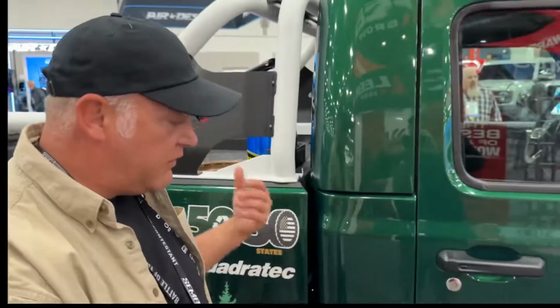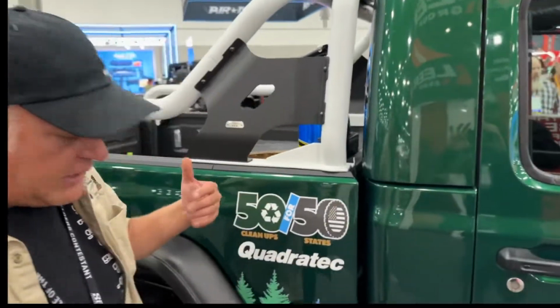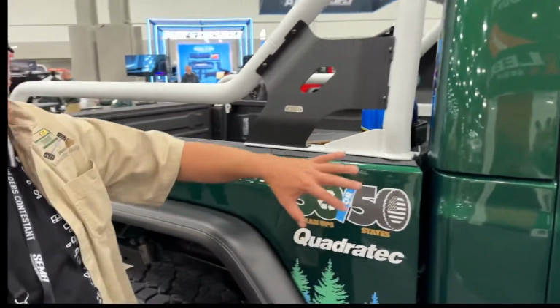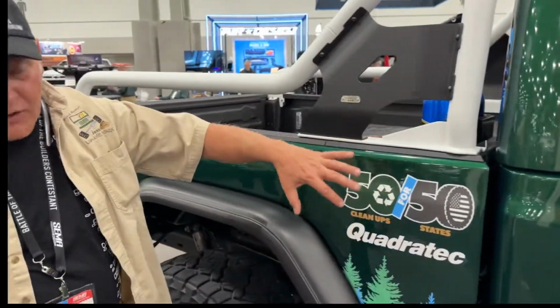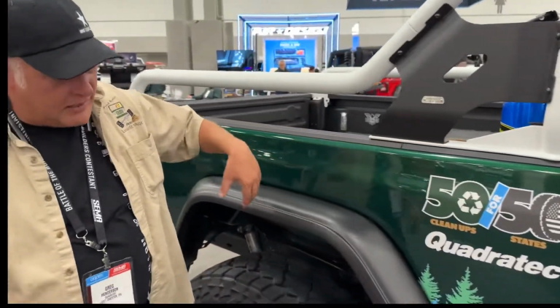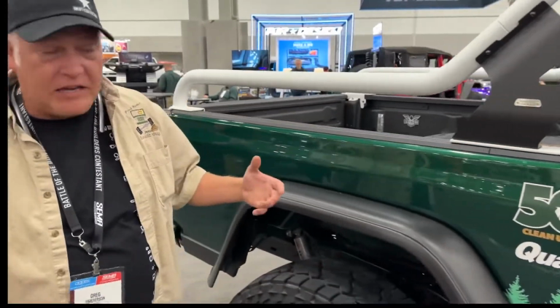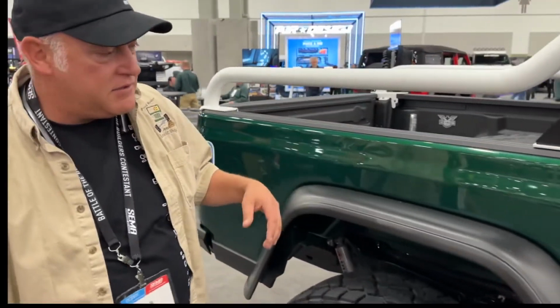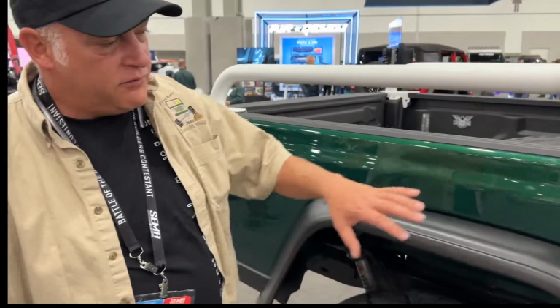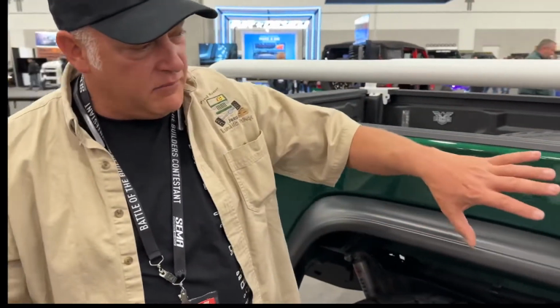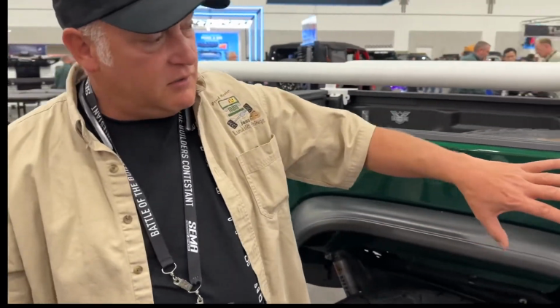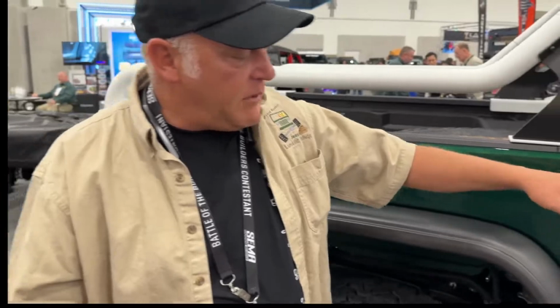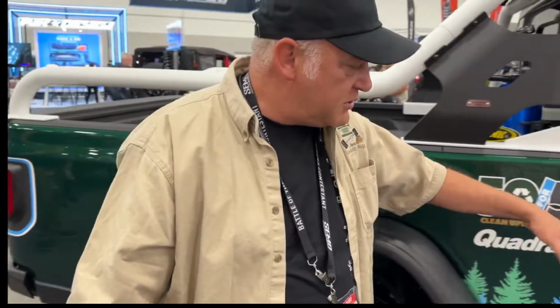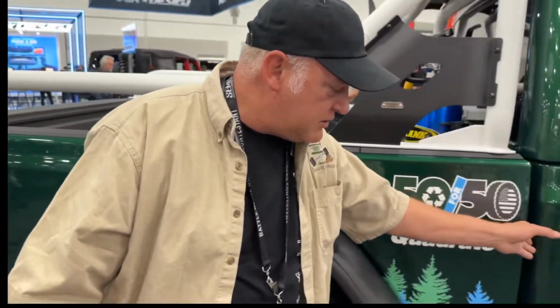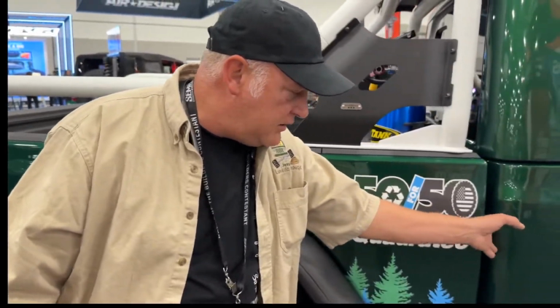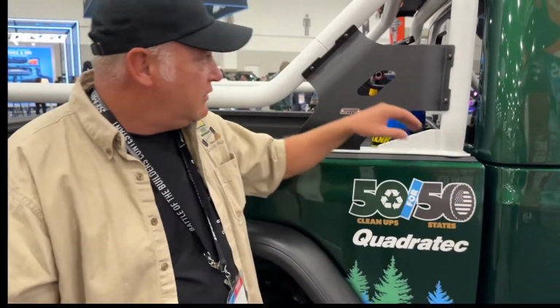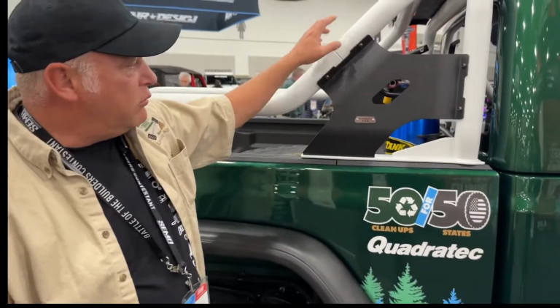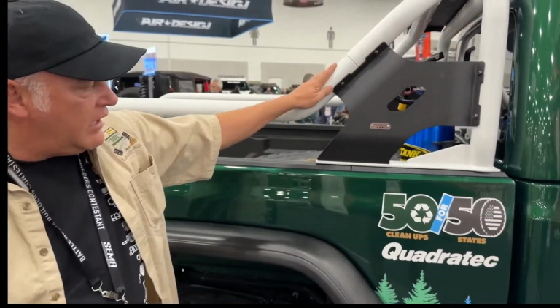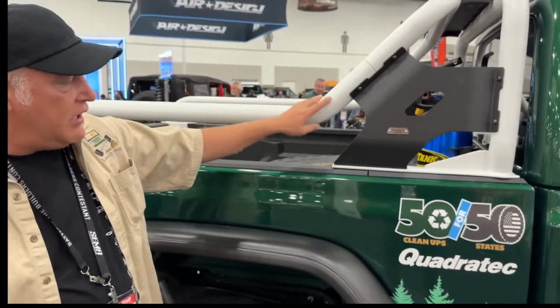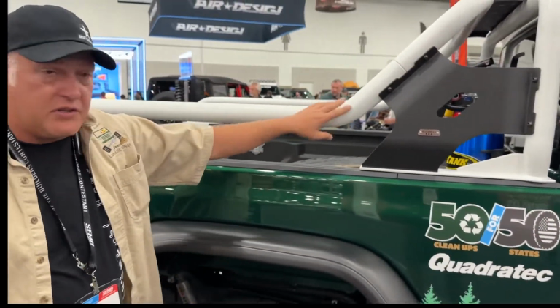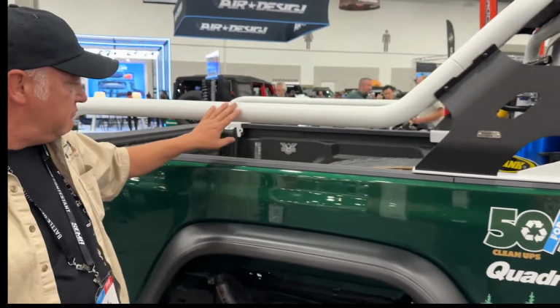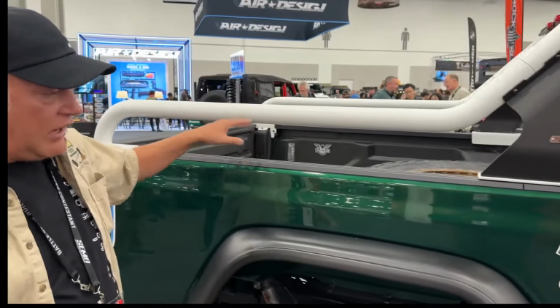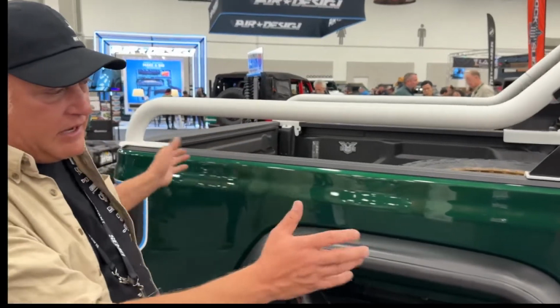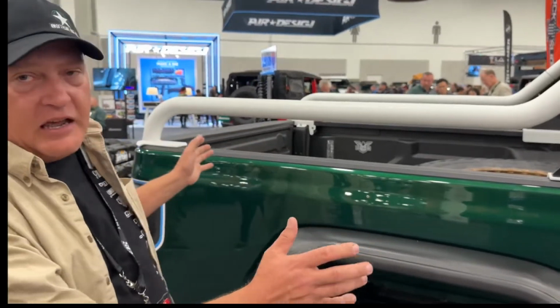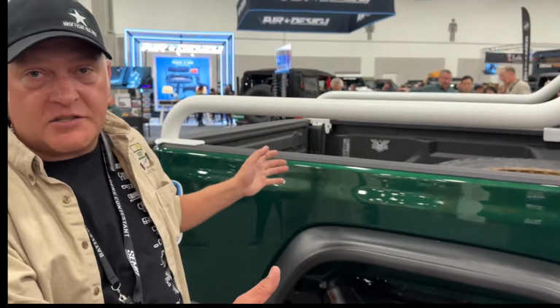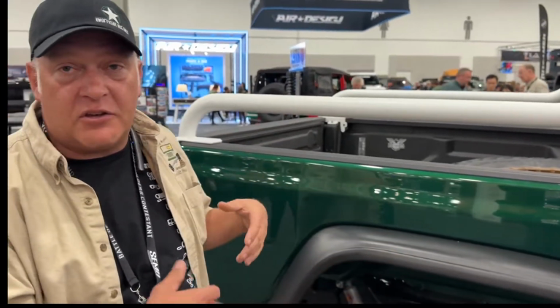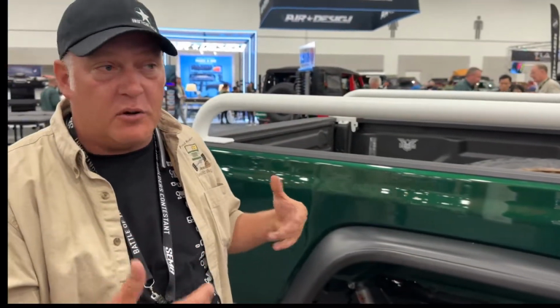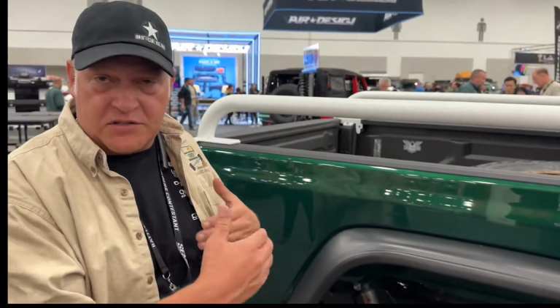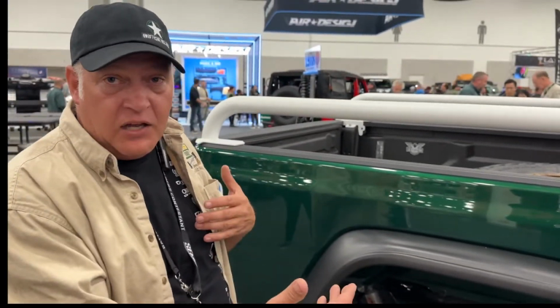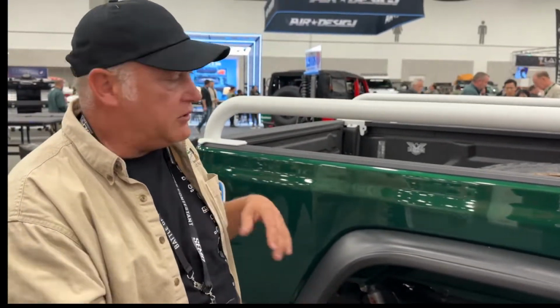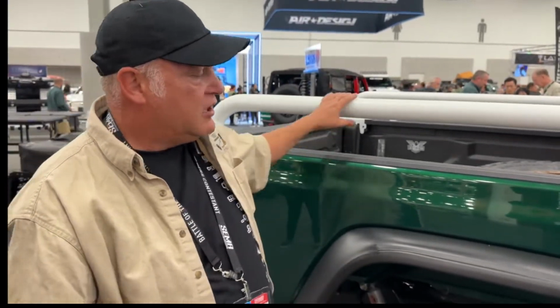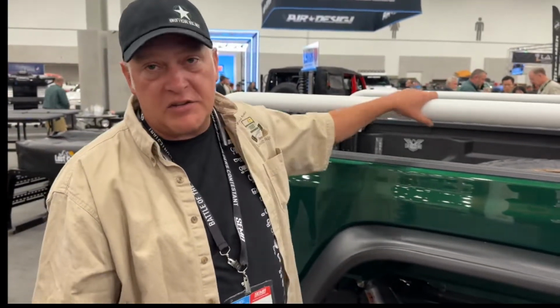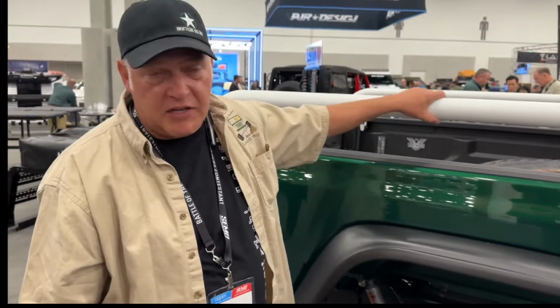Getting further back is where all the magic happens — the bob, the stretch, the cut, the roll cage. Everything on the bed had to be custom; nothing could be normal because it's a different layout. I stretched this out, and underneath there's a frame extension.